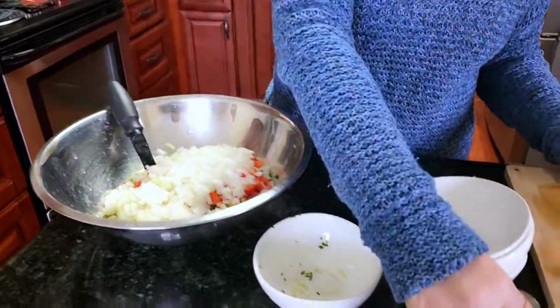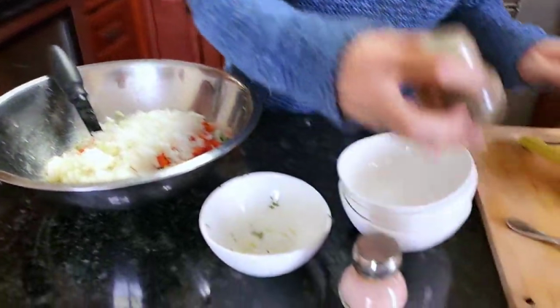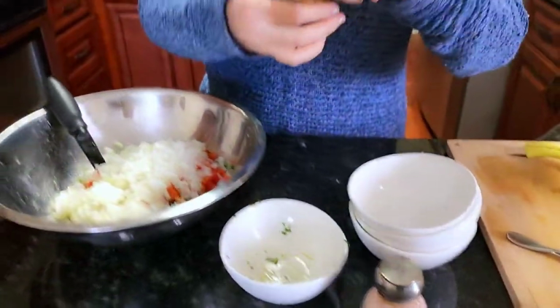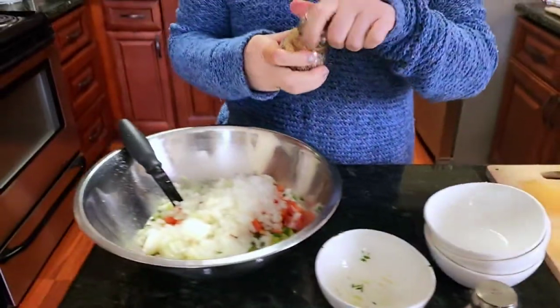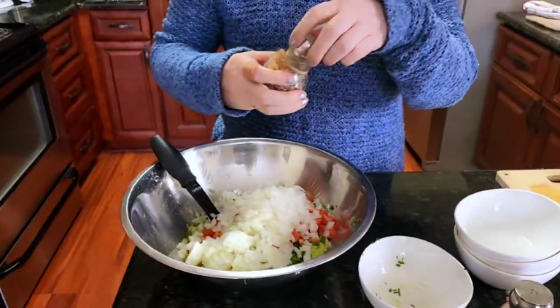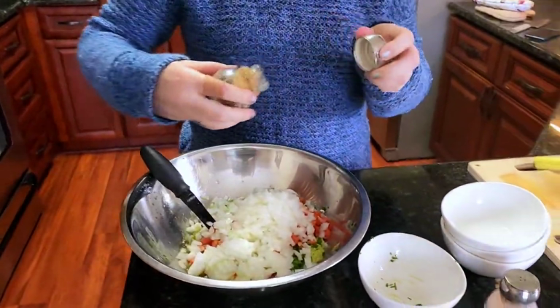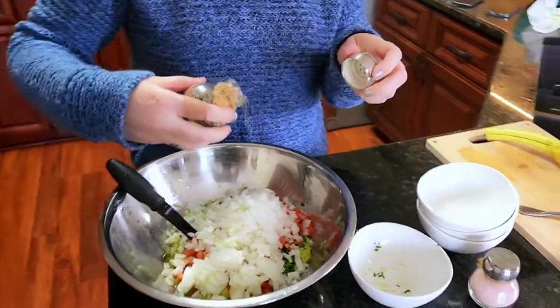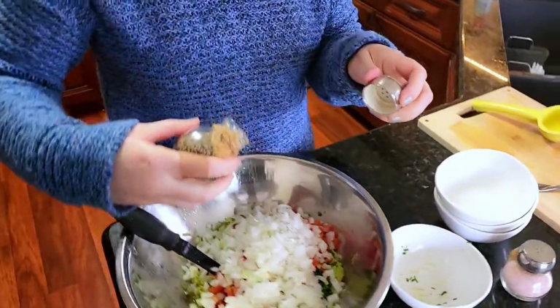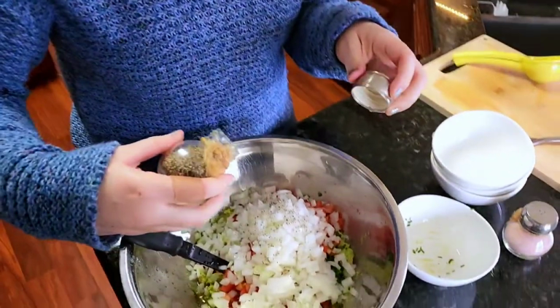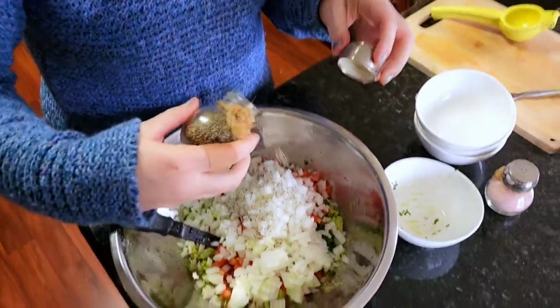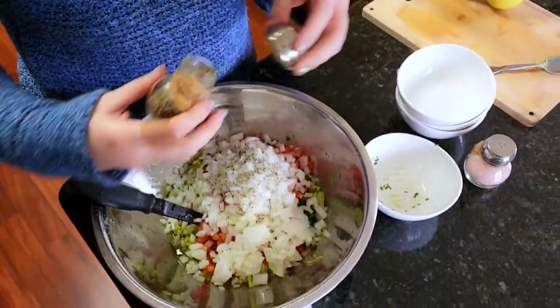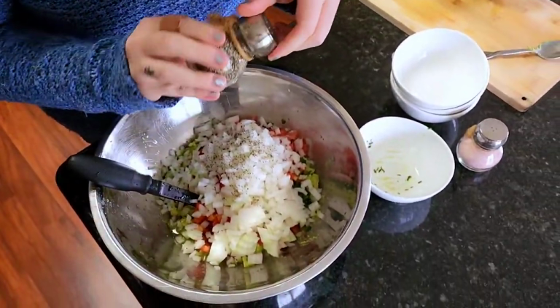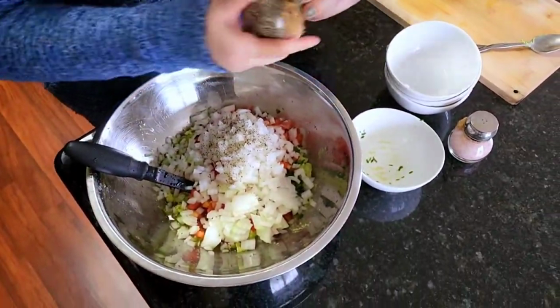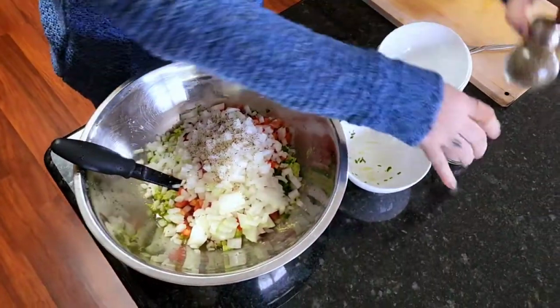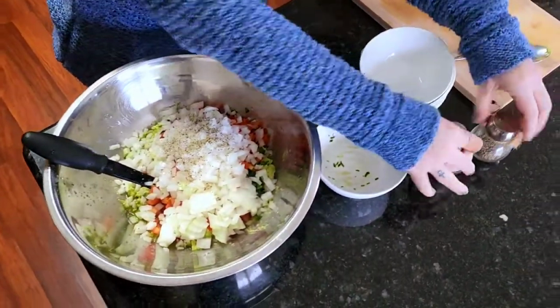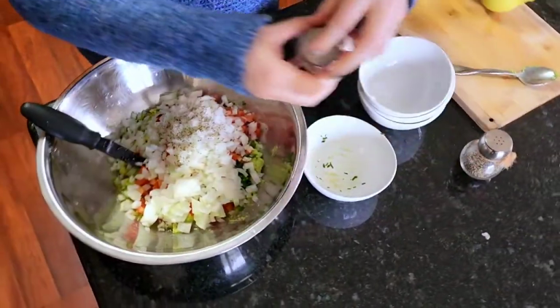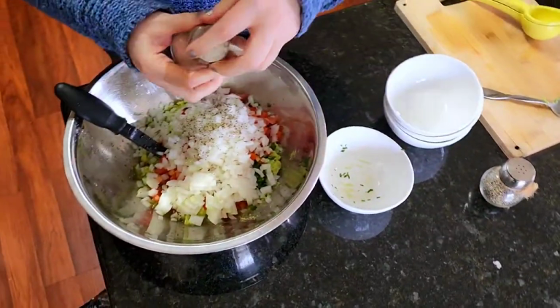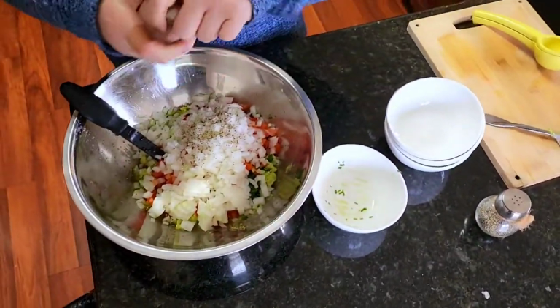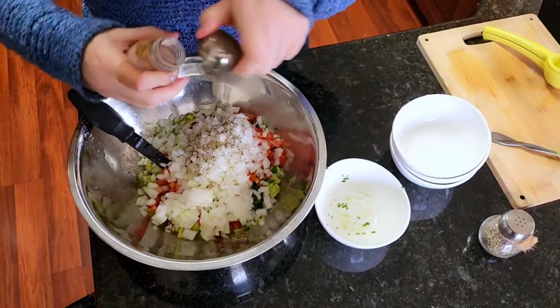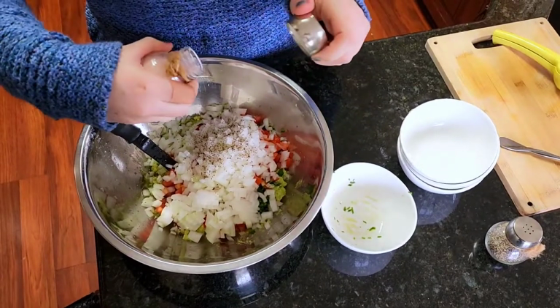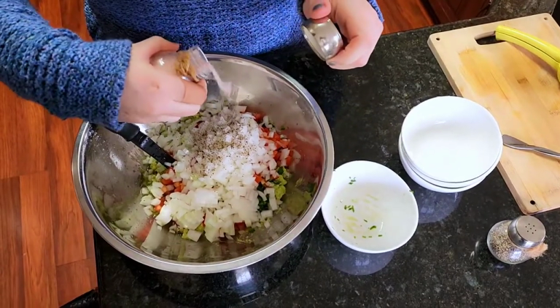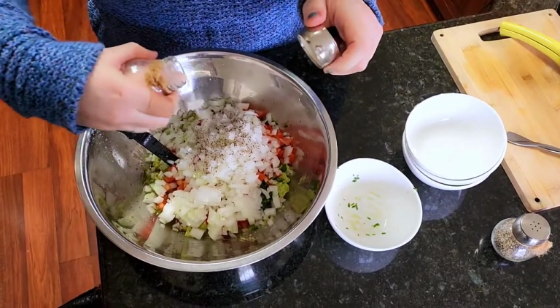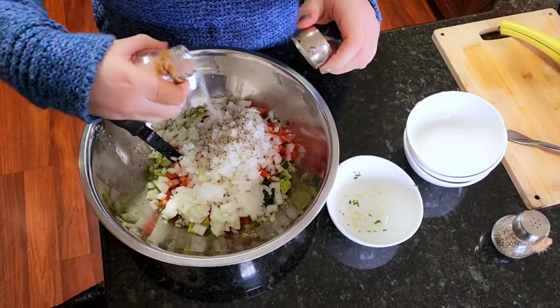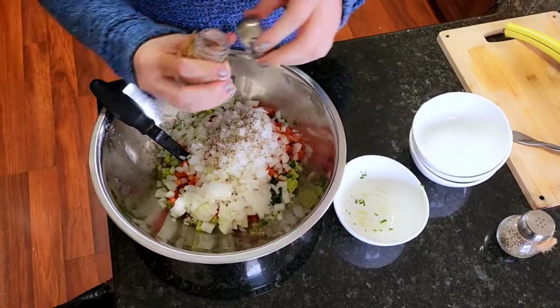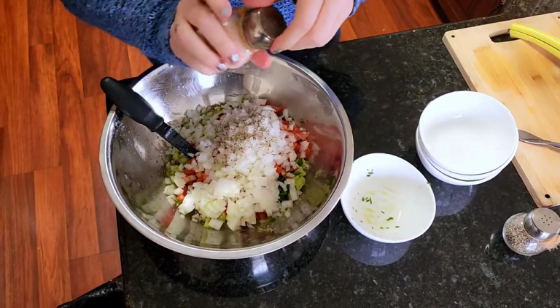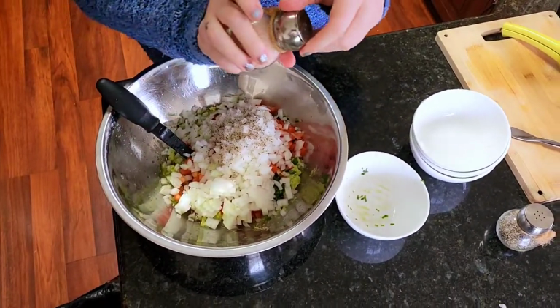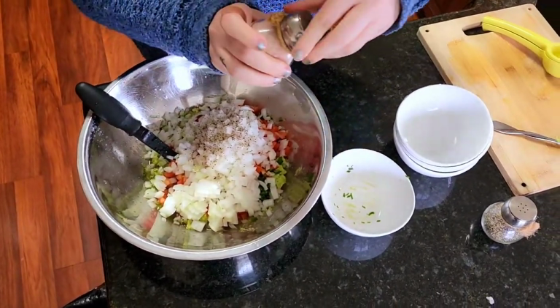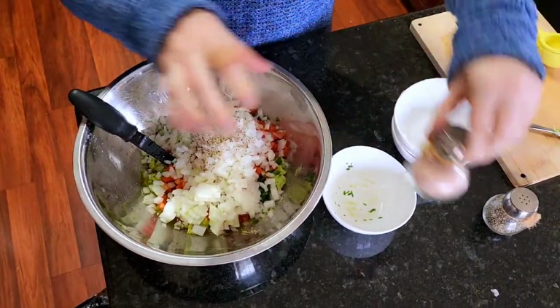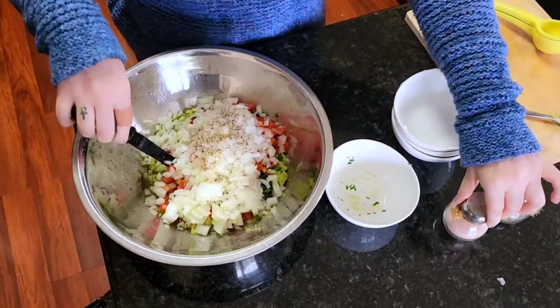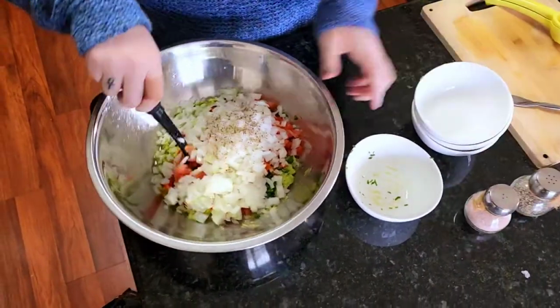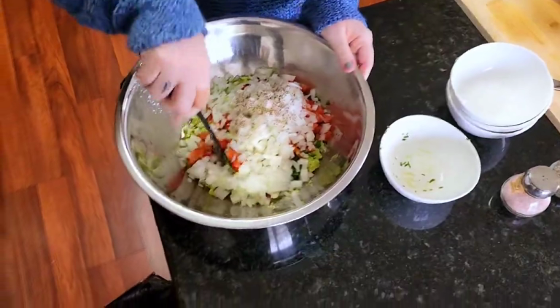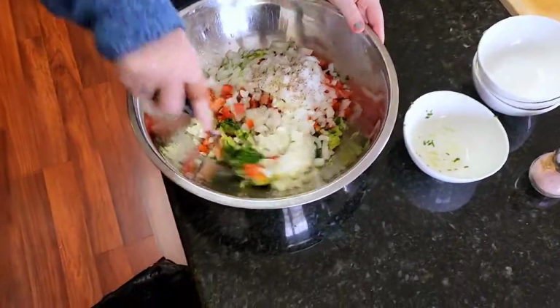Then you want to add a little salt and pepper. We use the Himalayan salt because it just brings out all the flavors.